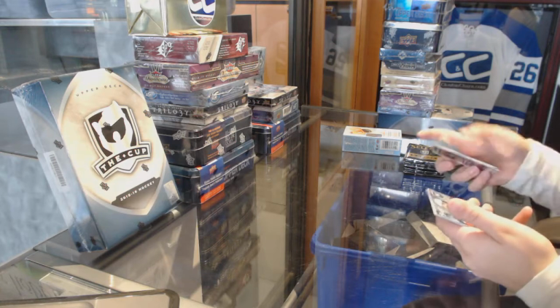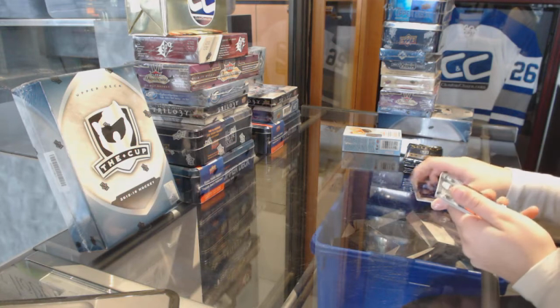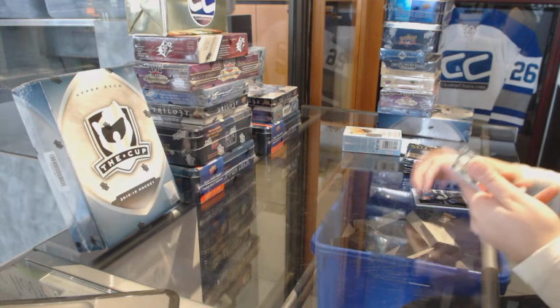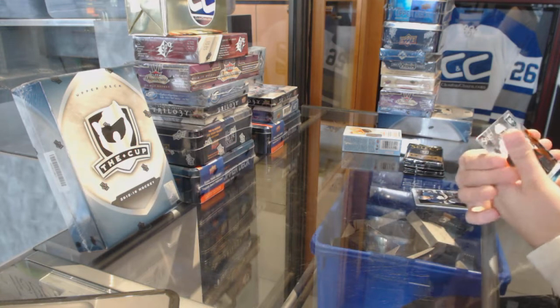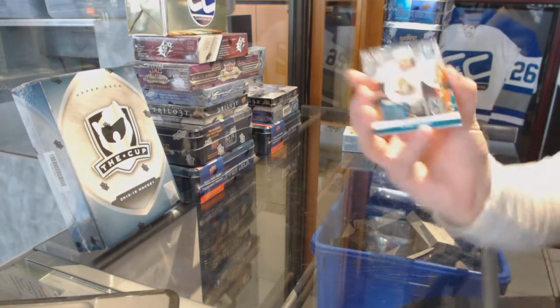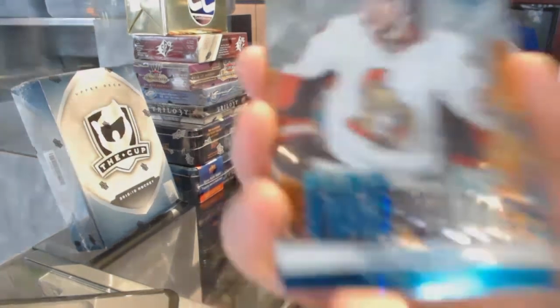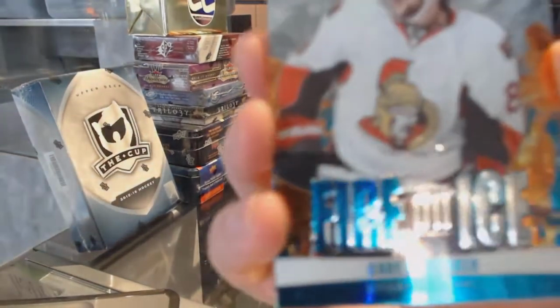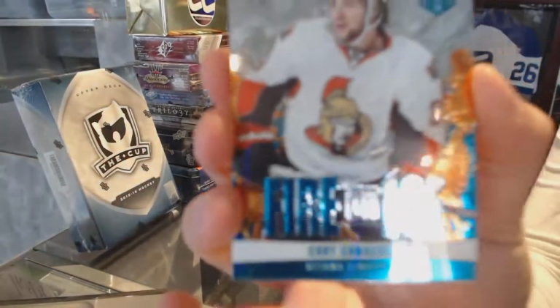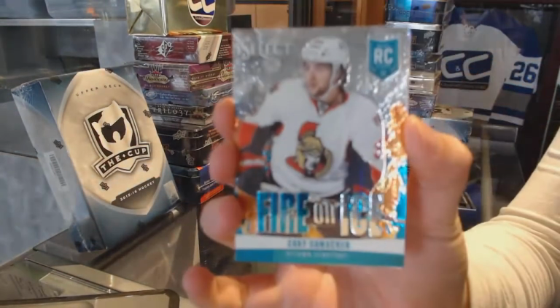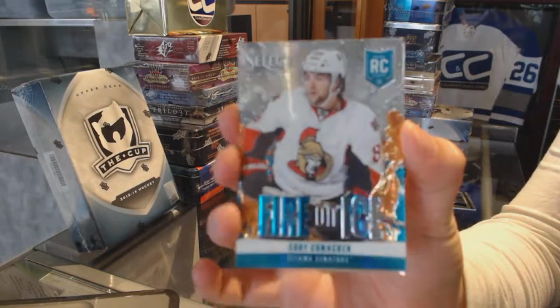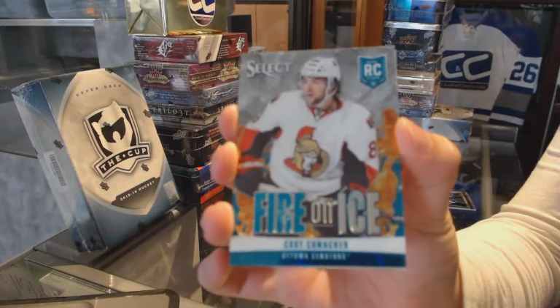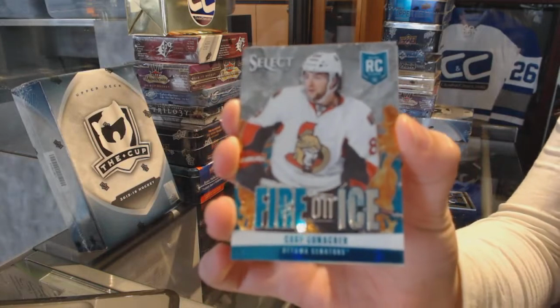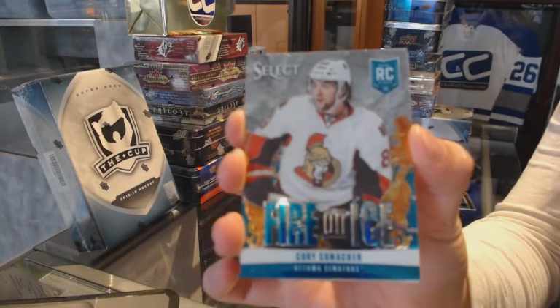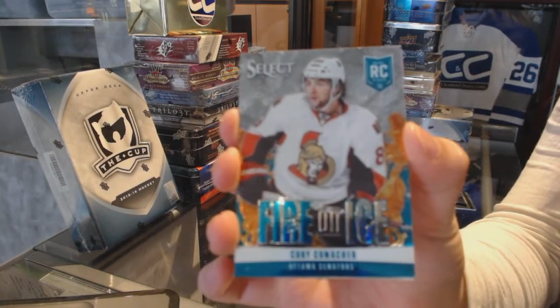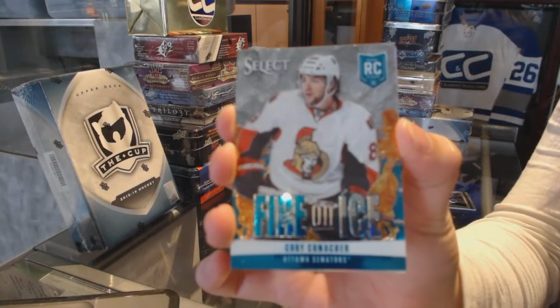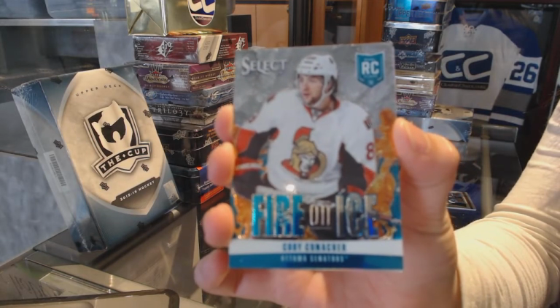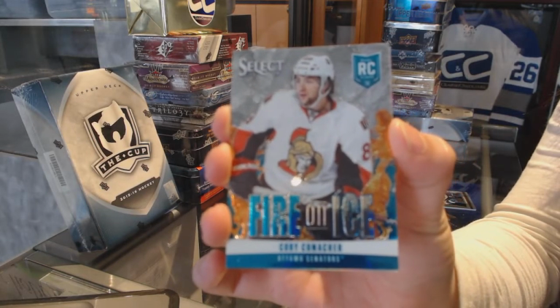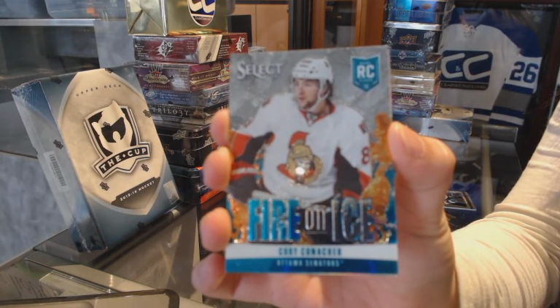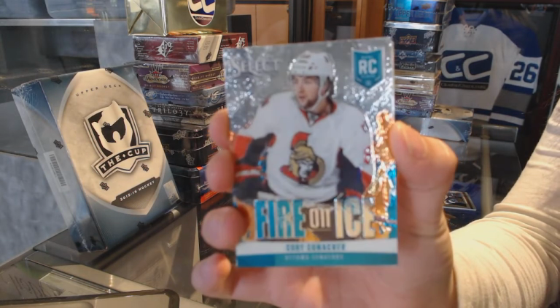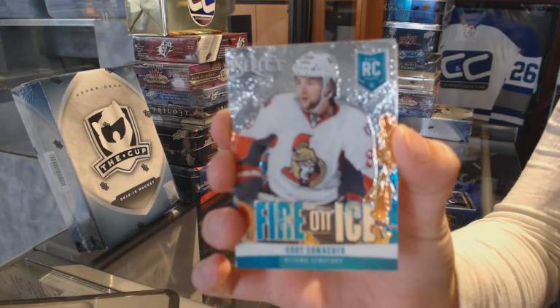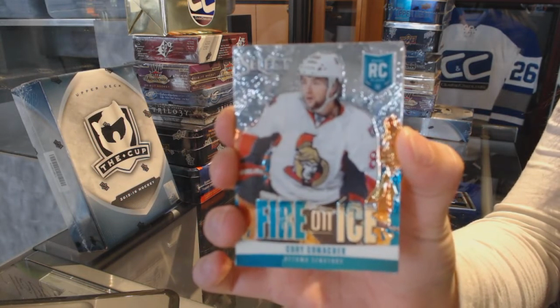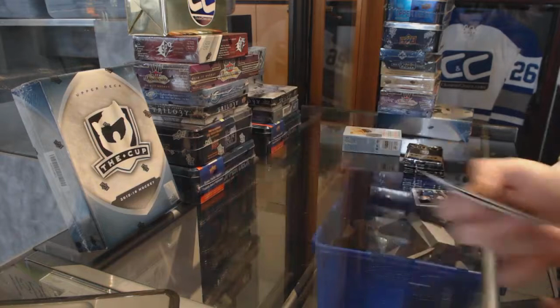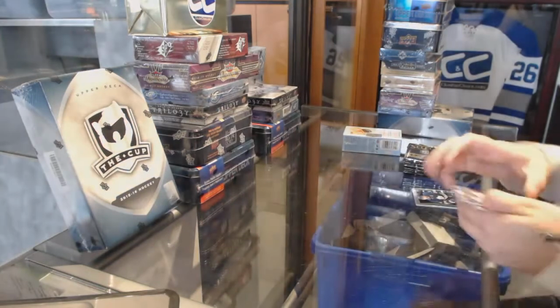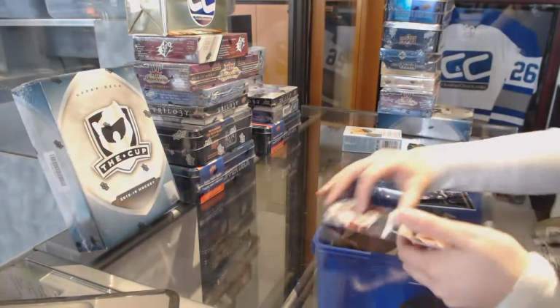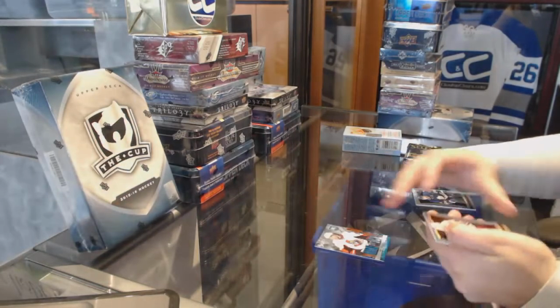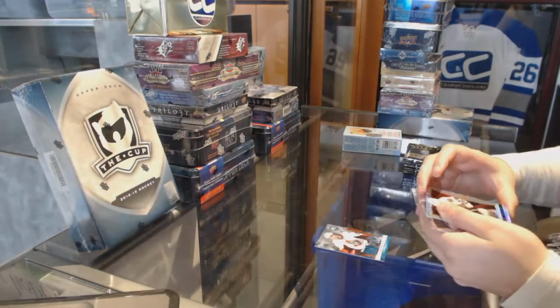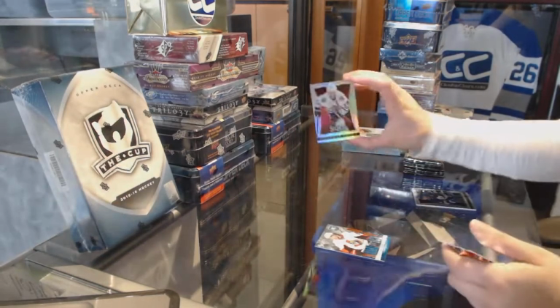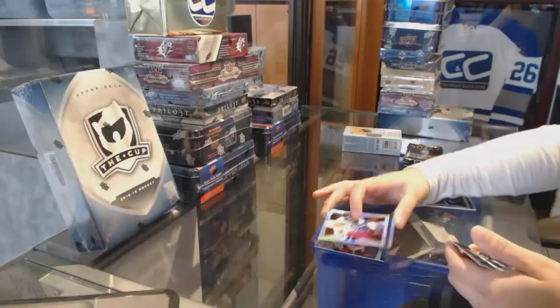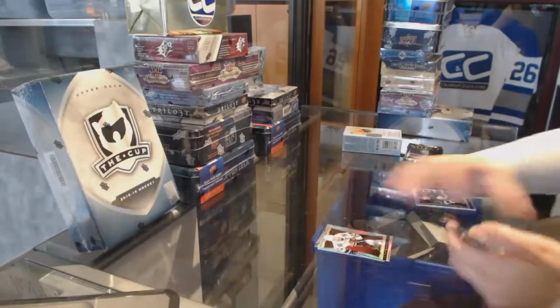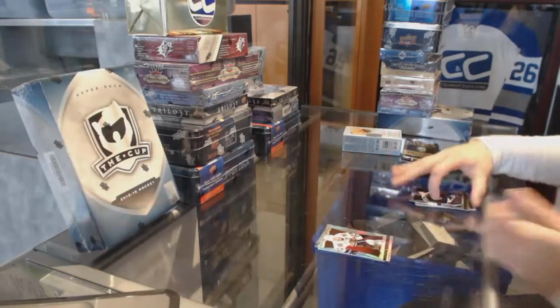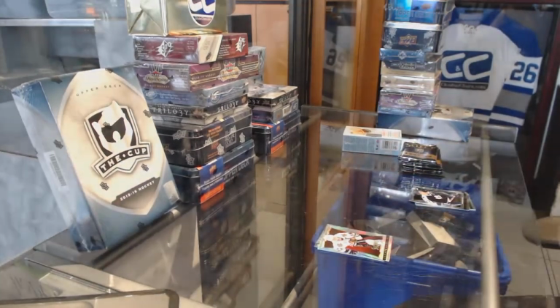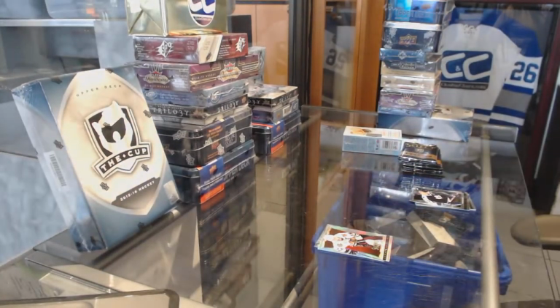We've got a Fire on Ice rookie for the Ottawa Senators, Corey Conacher. And a Rainbow Jonathan Taze for the Chicago Blackhawks.